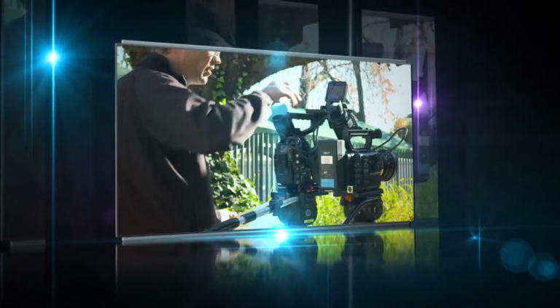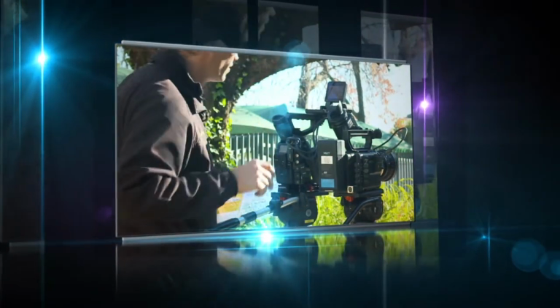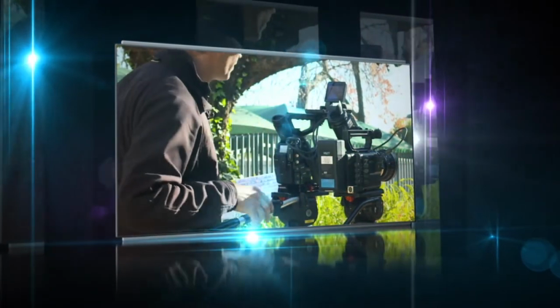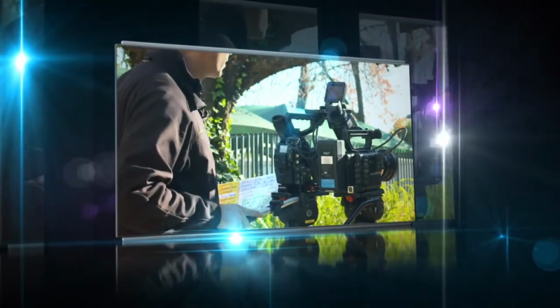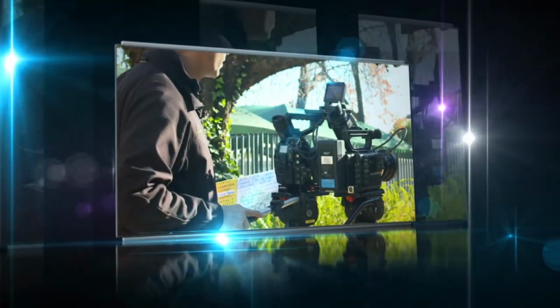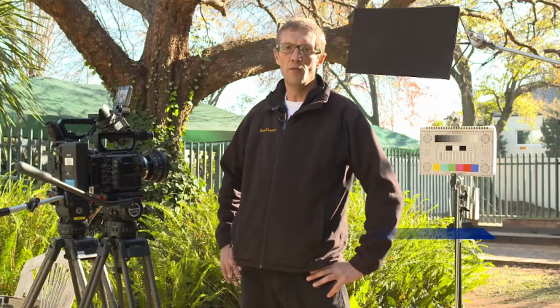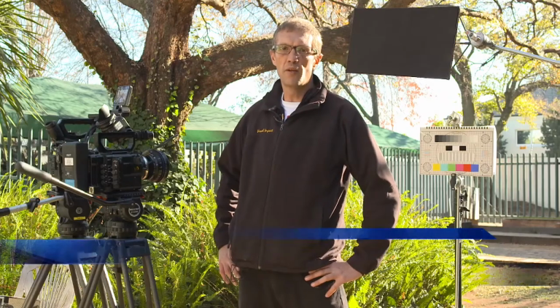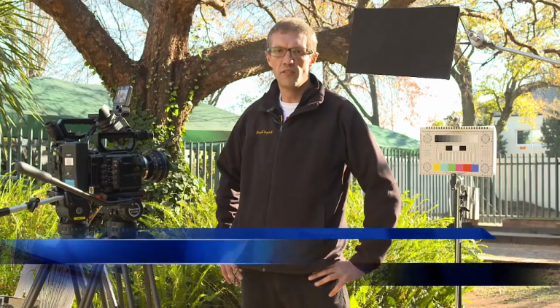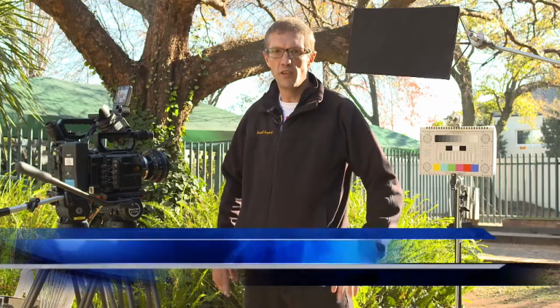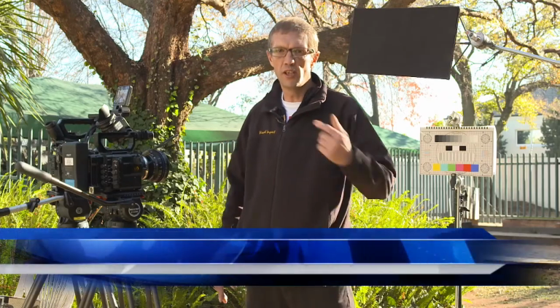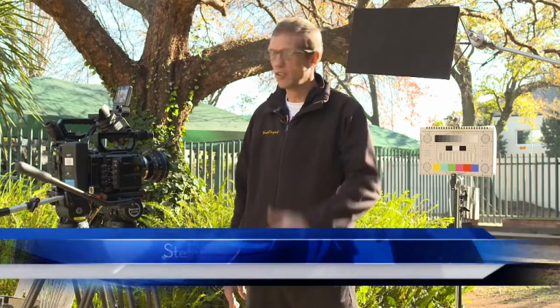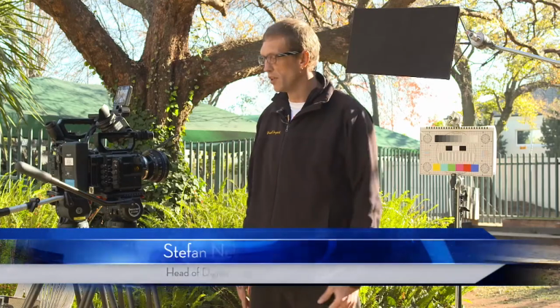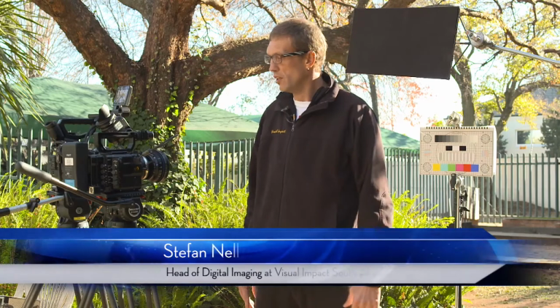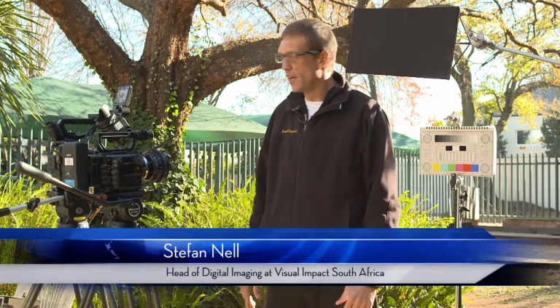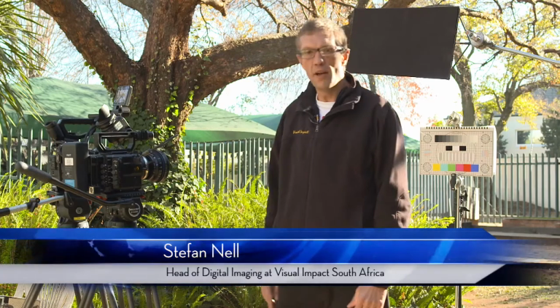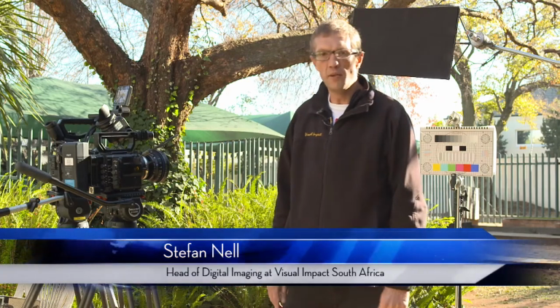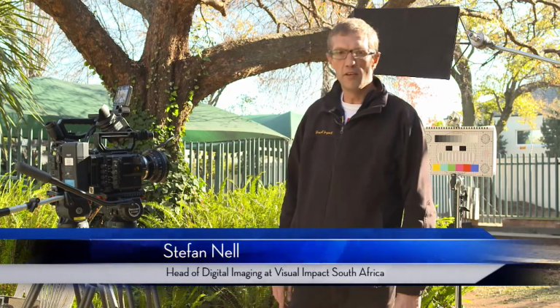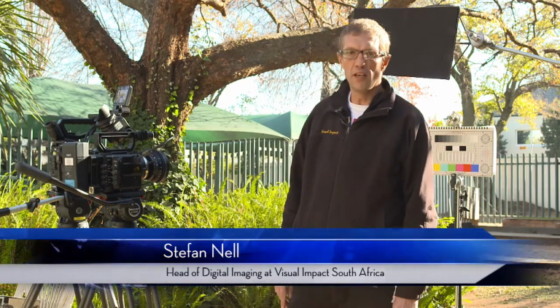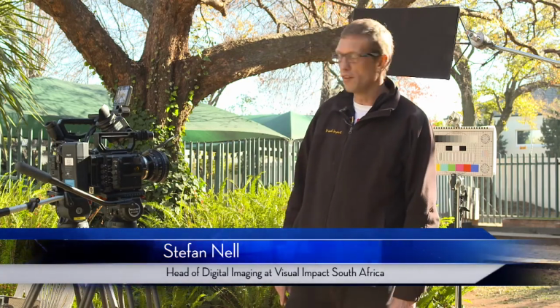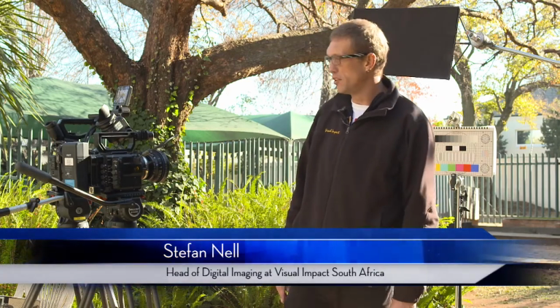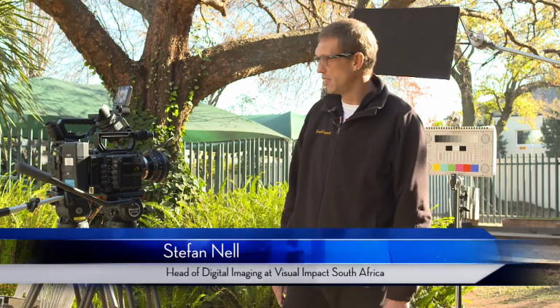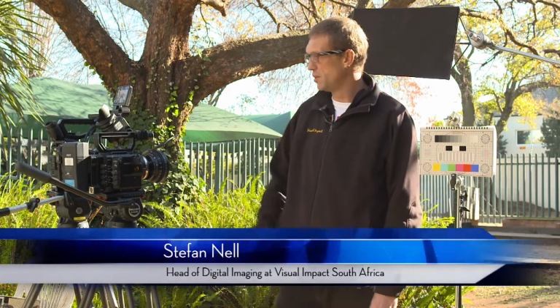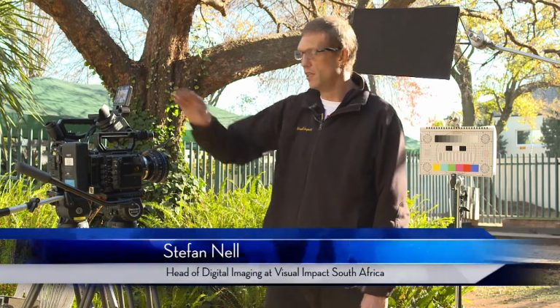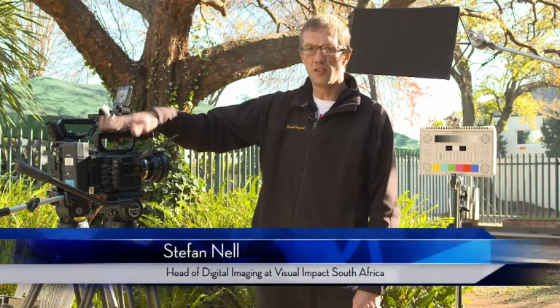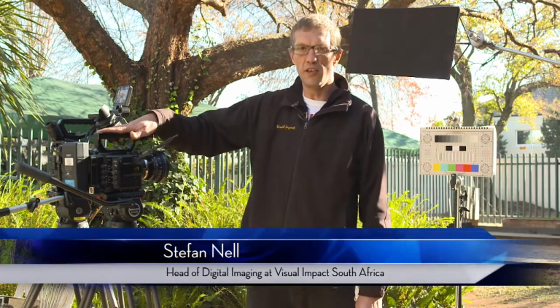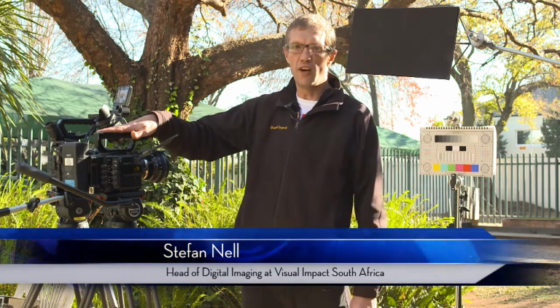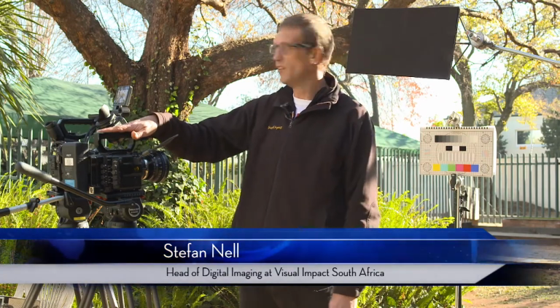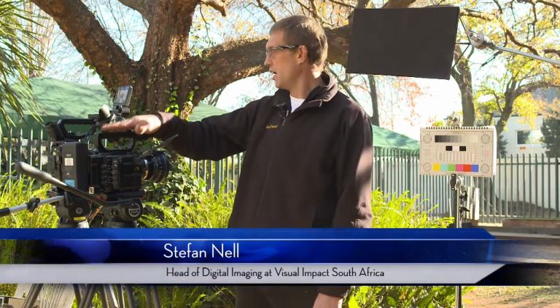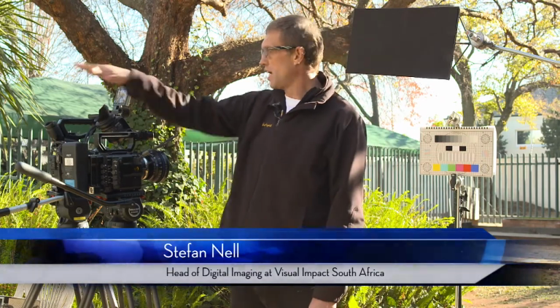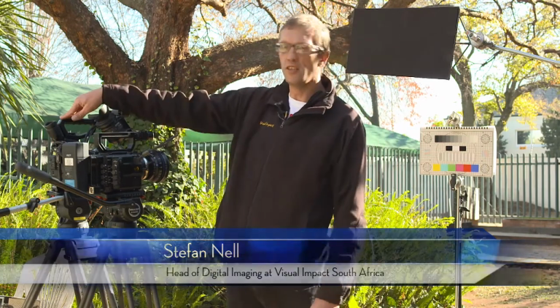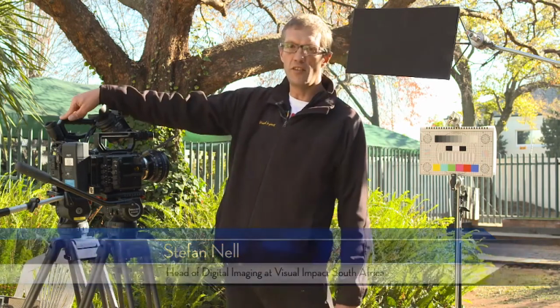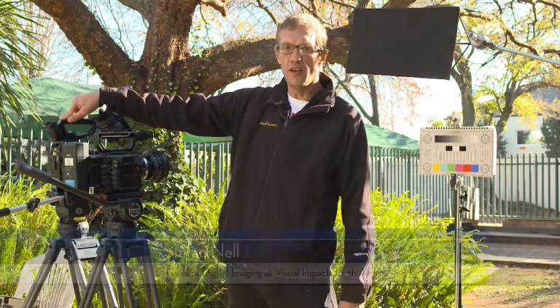Hi, I'm Stefan Nell and welcome to Visual Impact Johannesburg. Today I'm going to be doing another shootout test between the Sony F5 and the Canon C300.